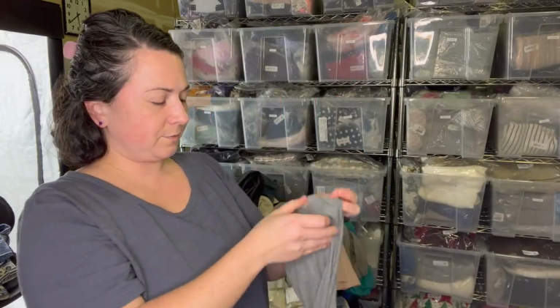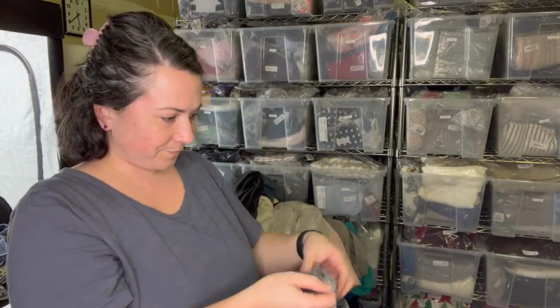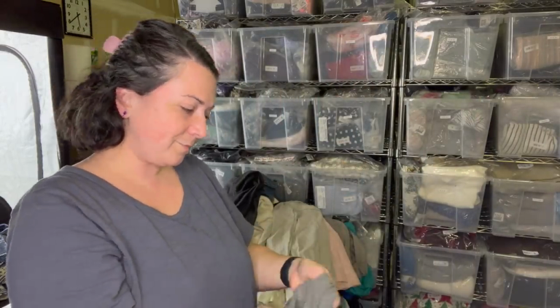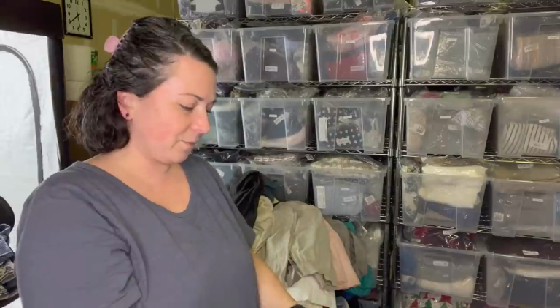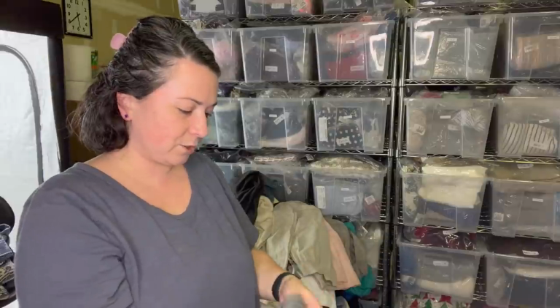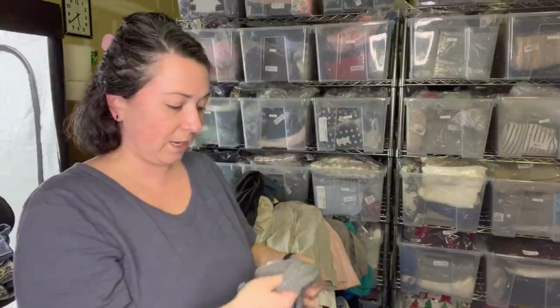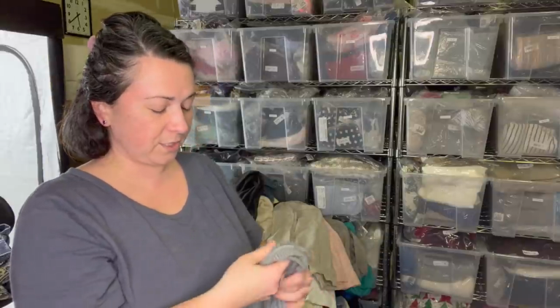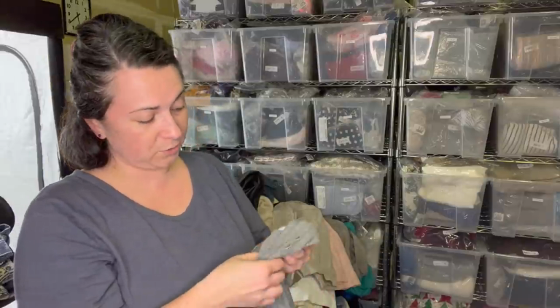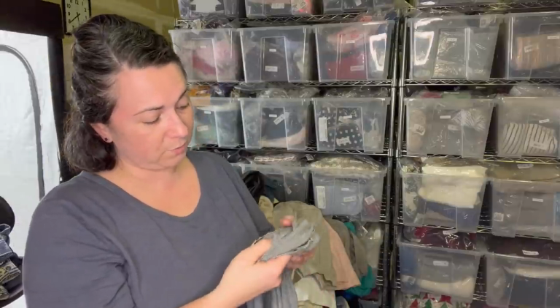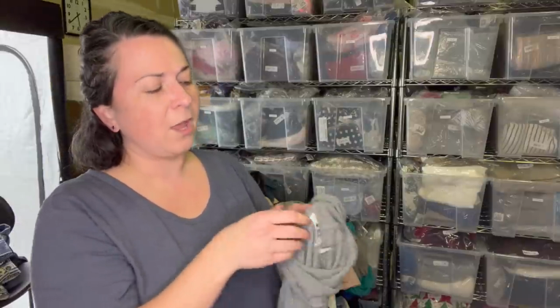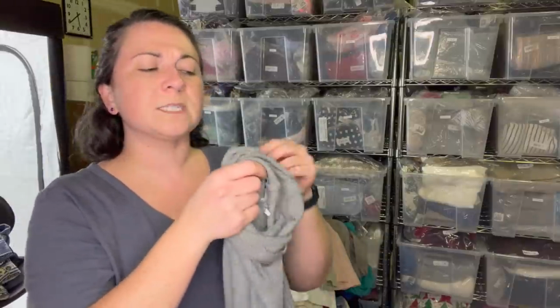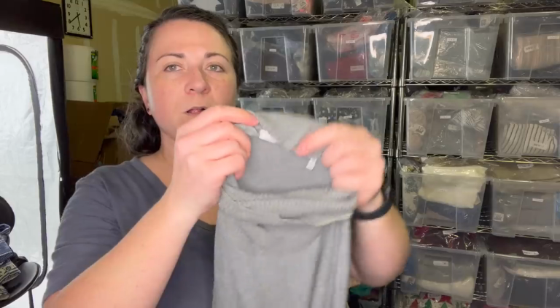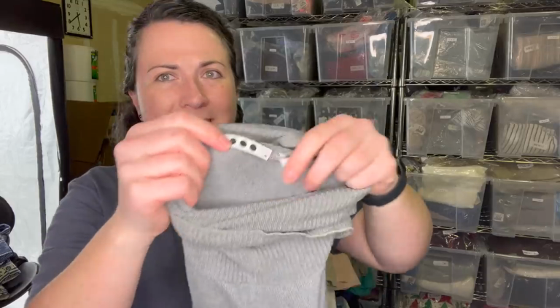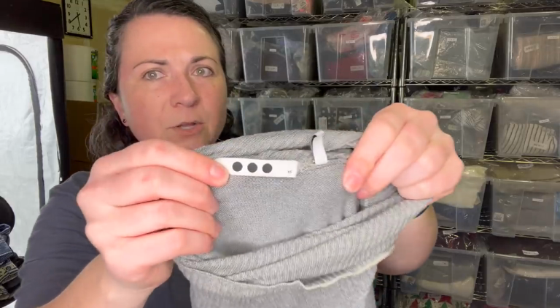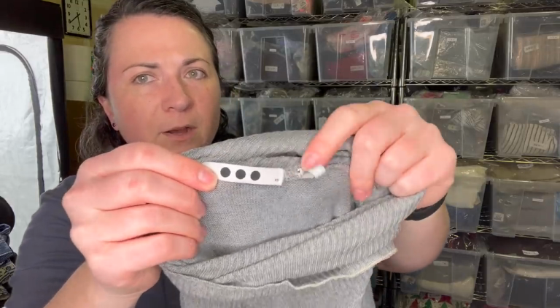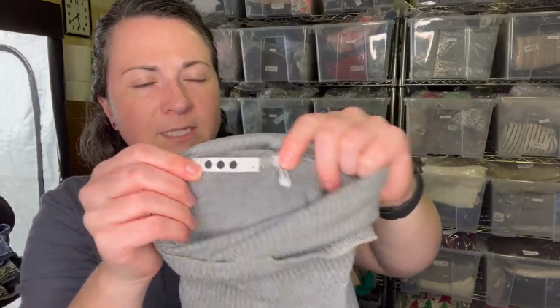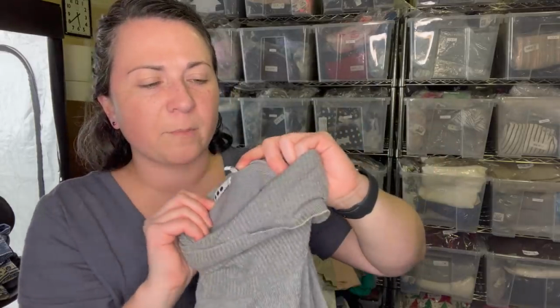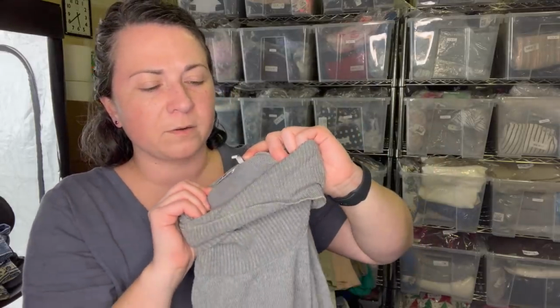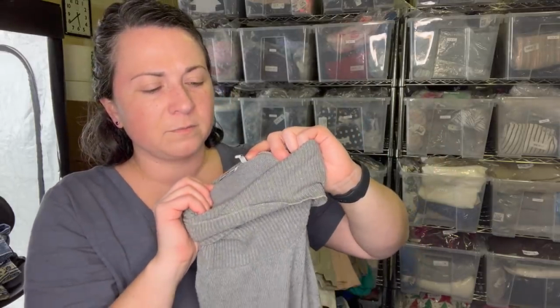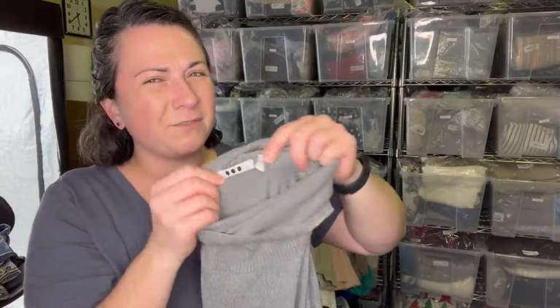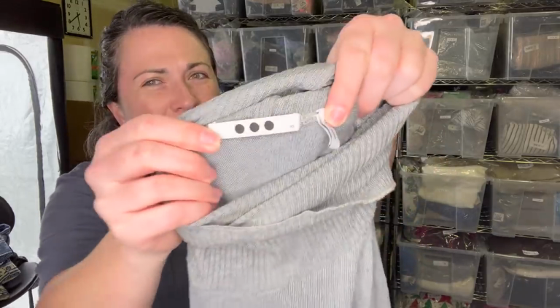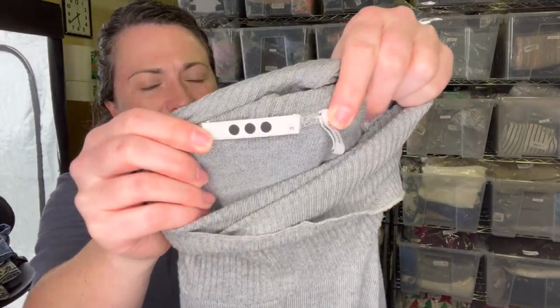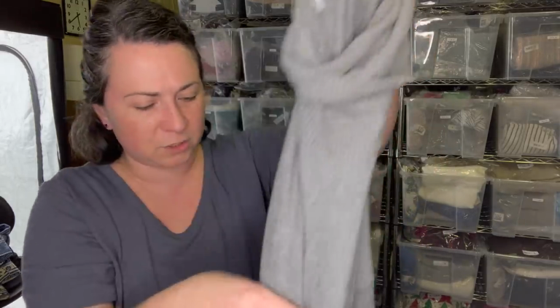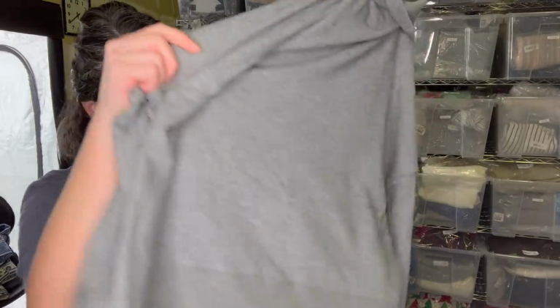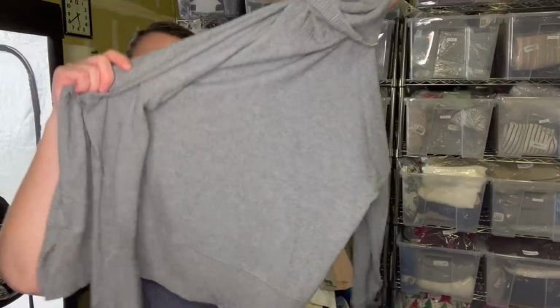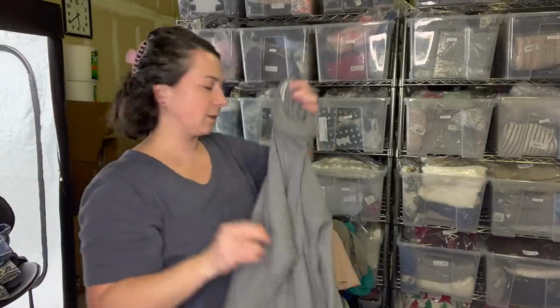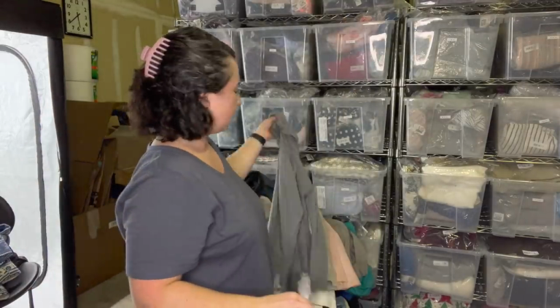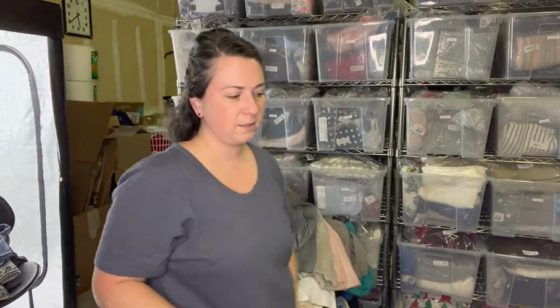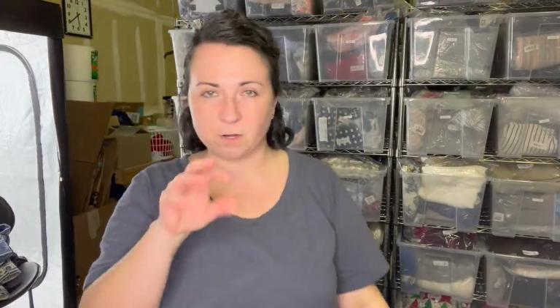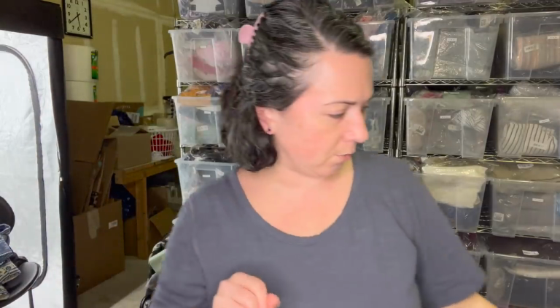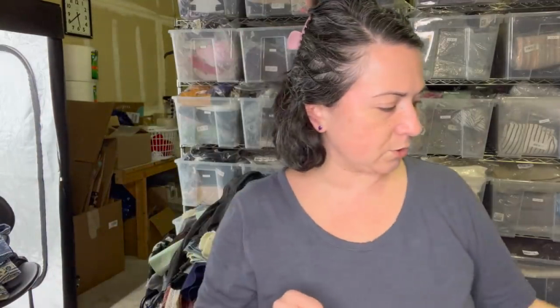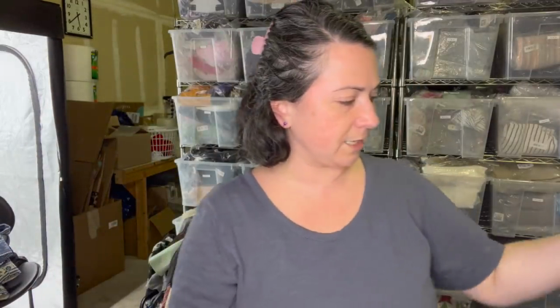Now I'm like, should this have been two hauls? Whatever. What's this one called - is it just called Three Dots? I can't remember but I feel like it's a good brand. Size extra small. If you know, you know - one of those situations.